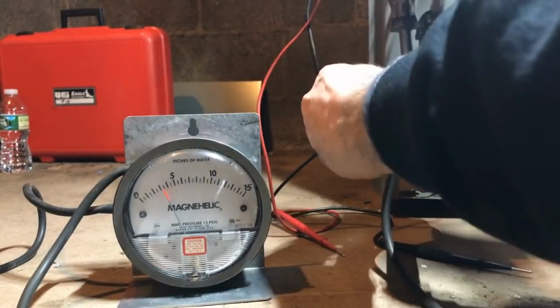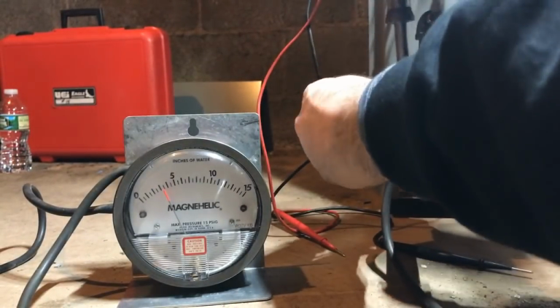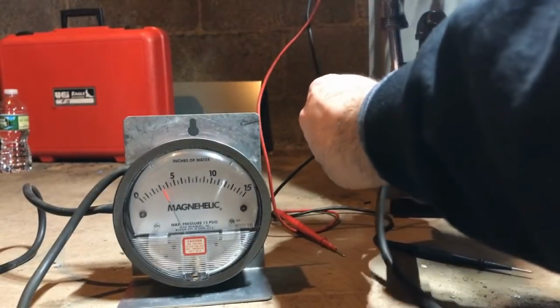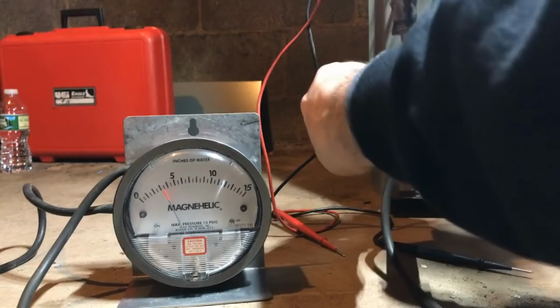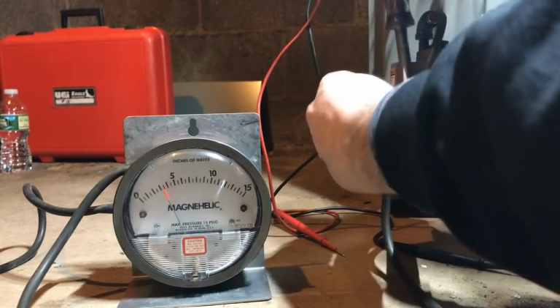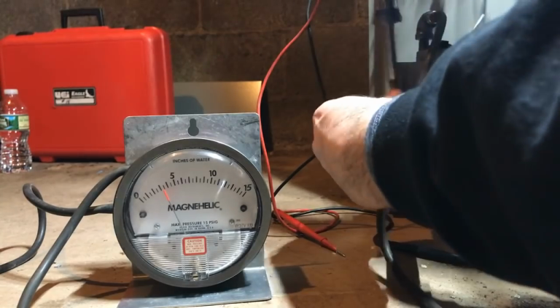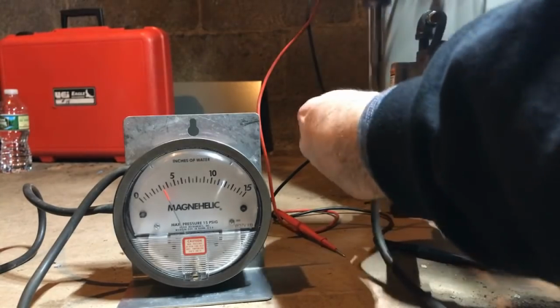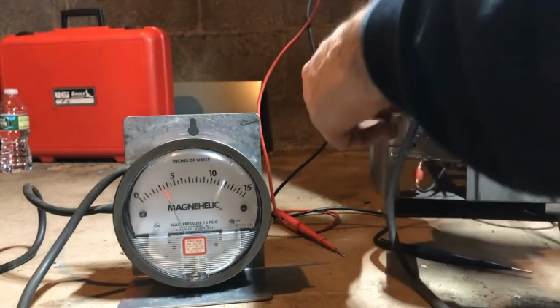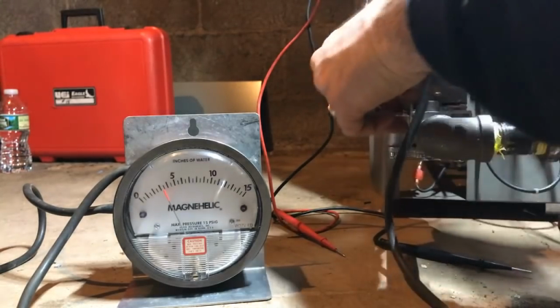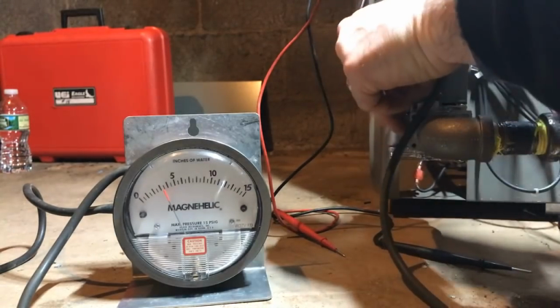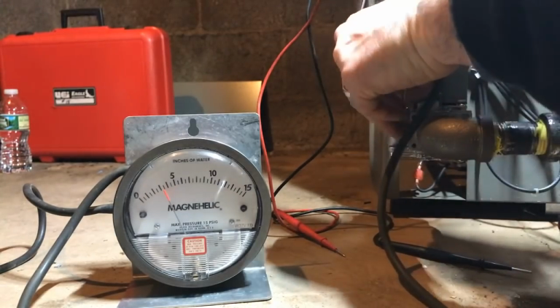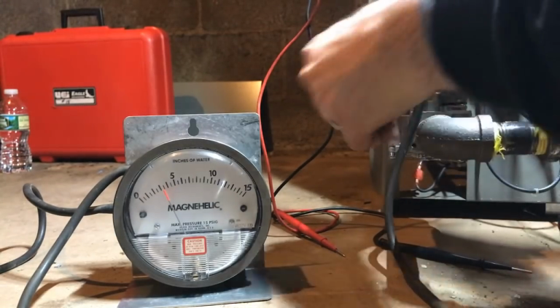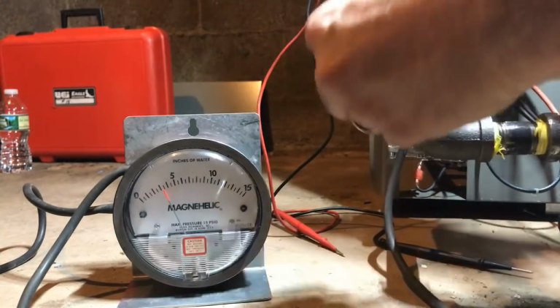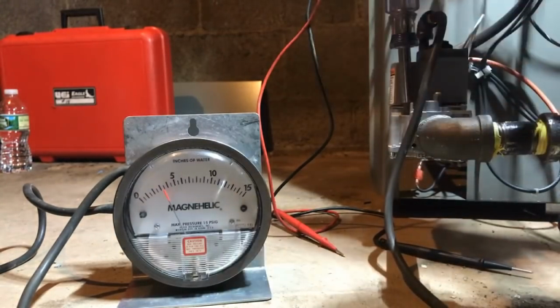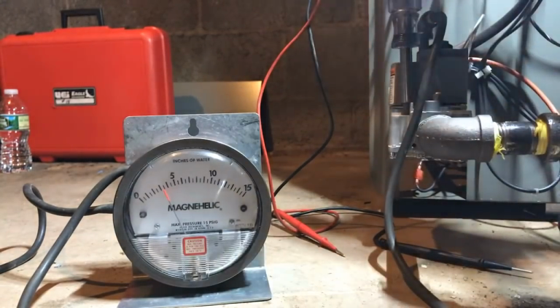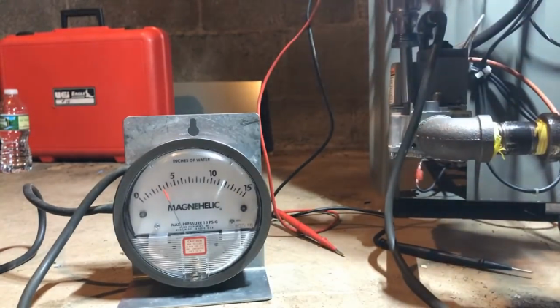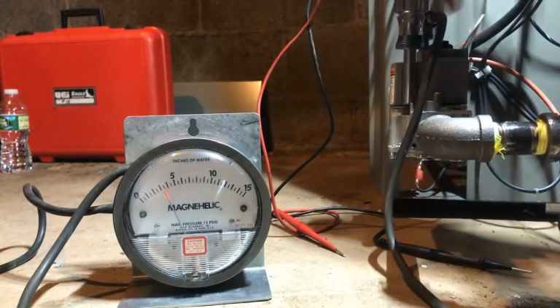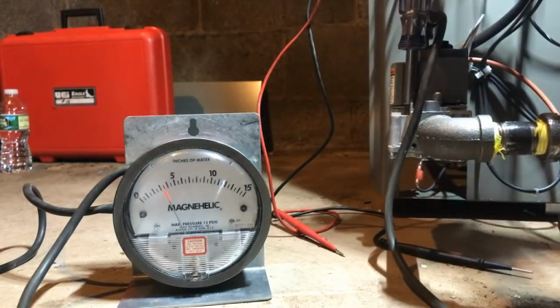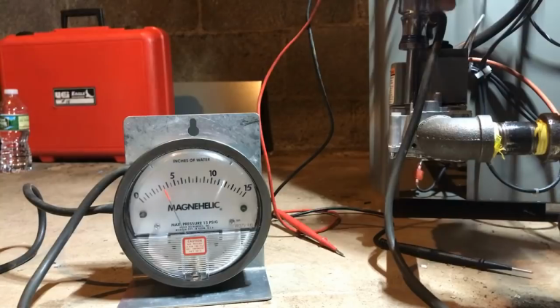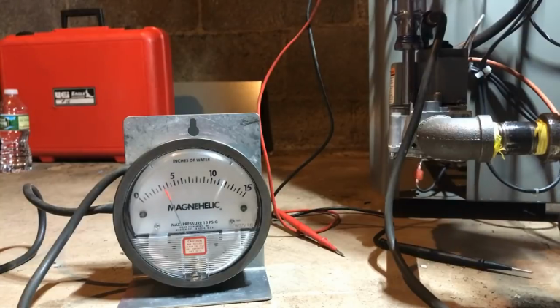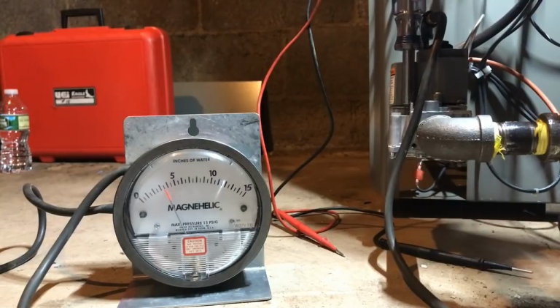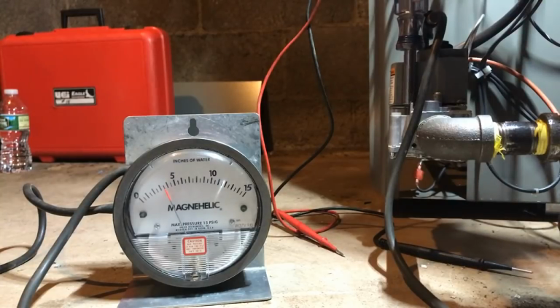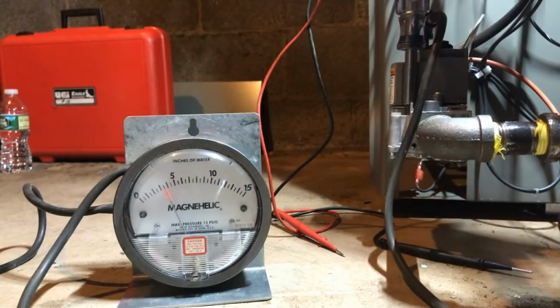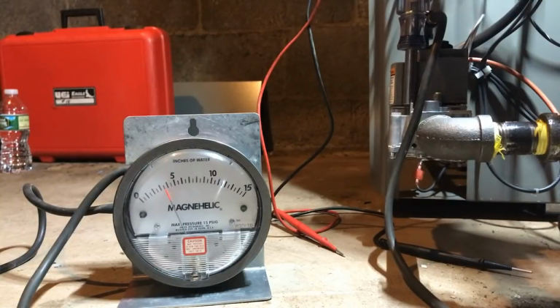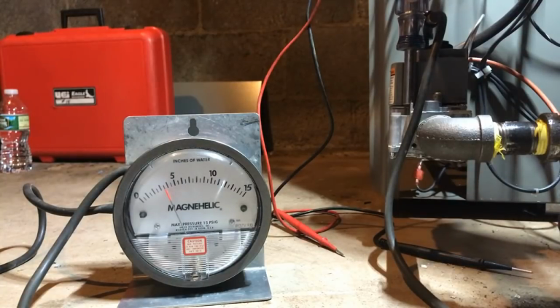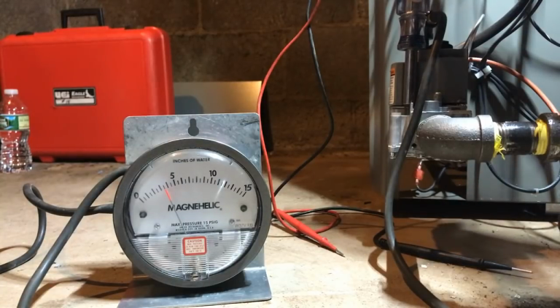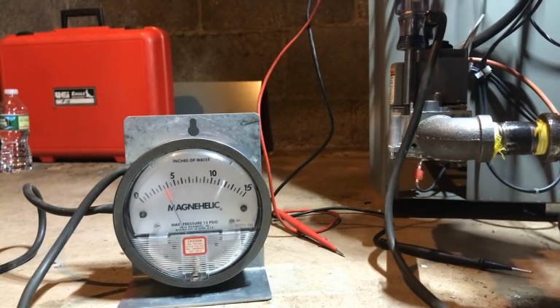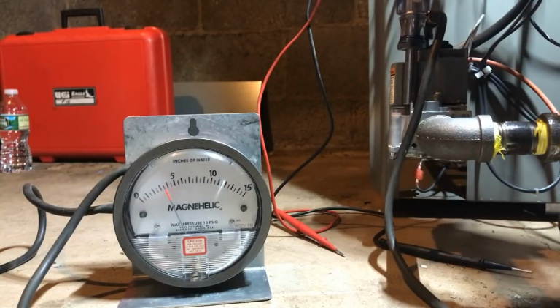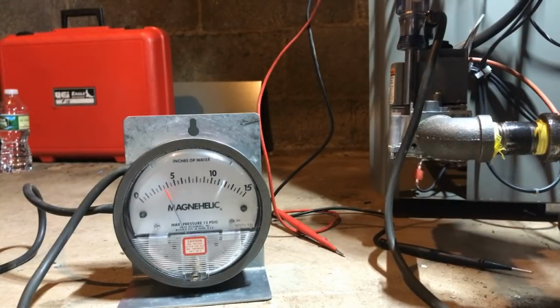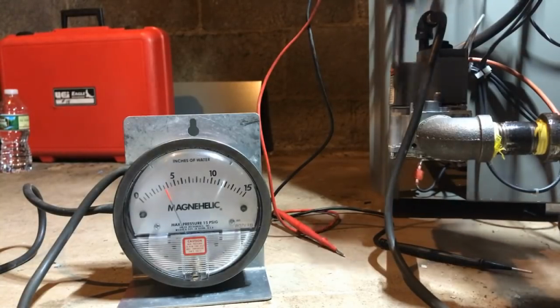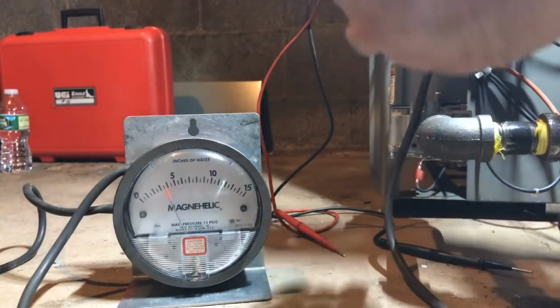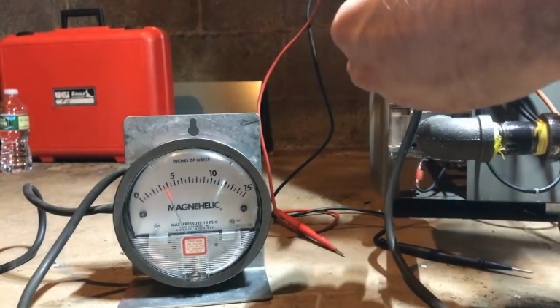I'm going to adjust the gas a little bit — may come a little higher. Not much, but right there — just a little over three and a half.